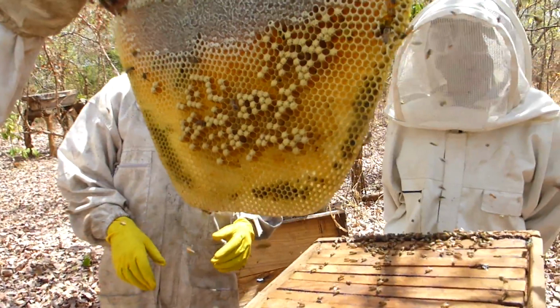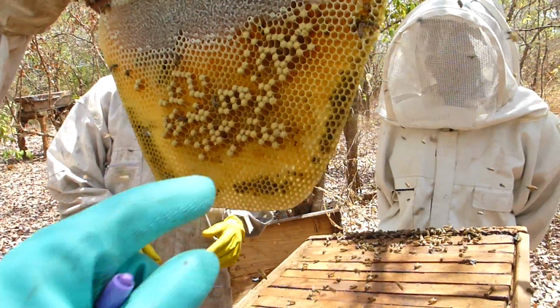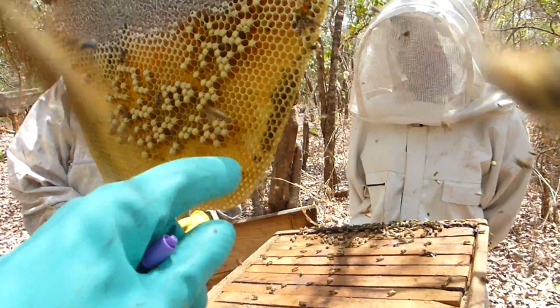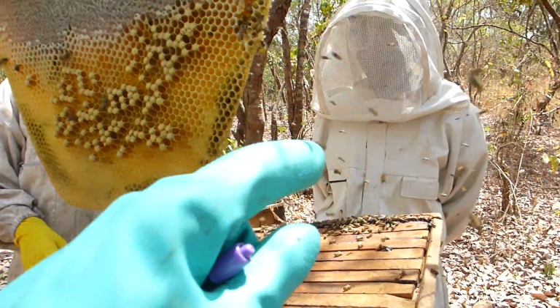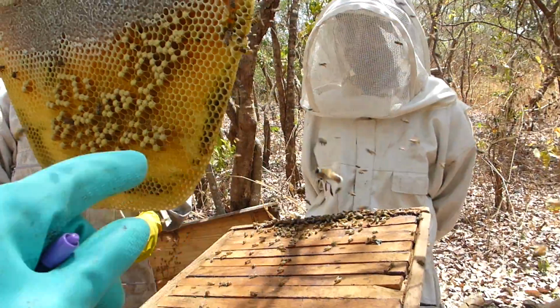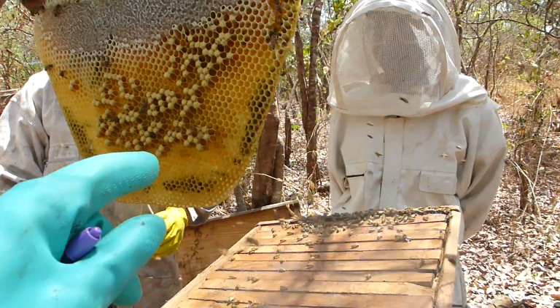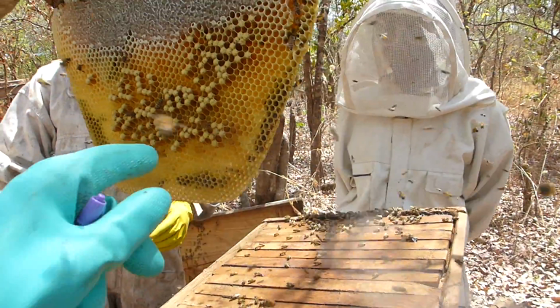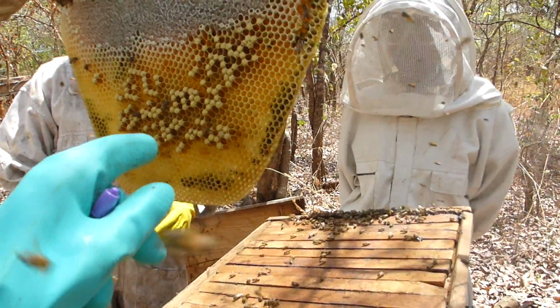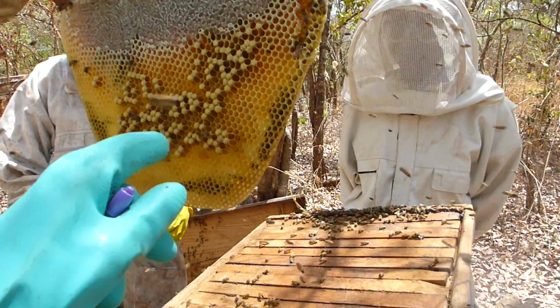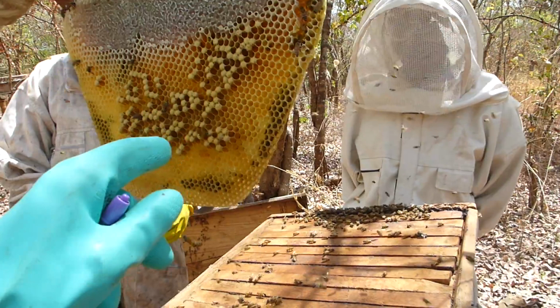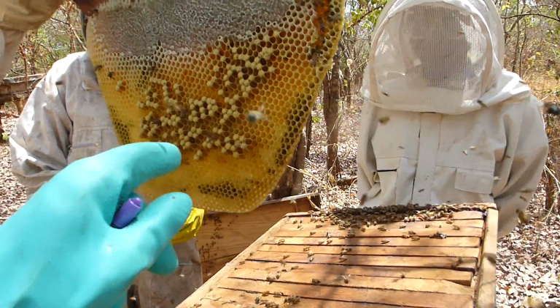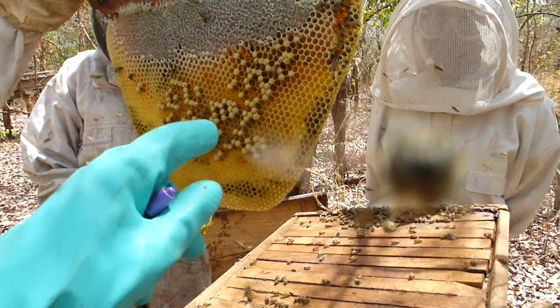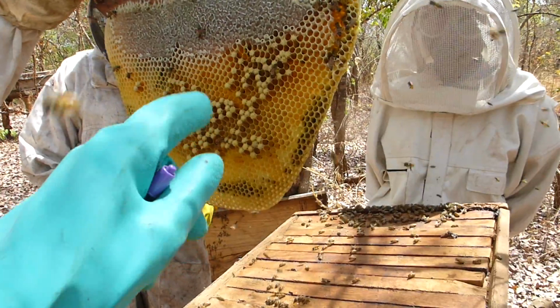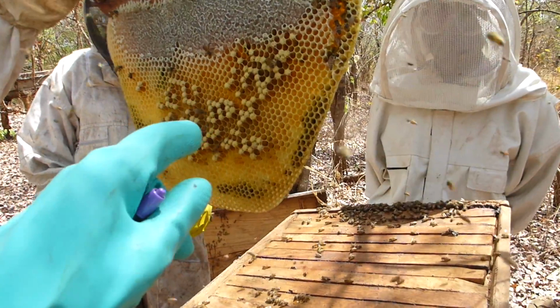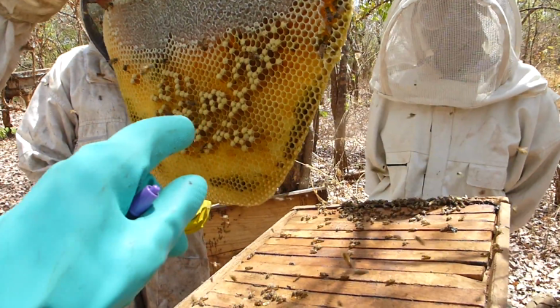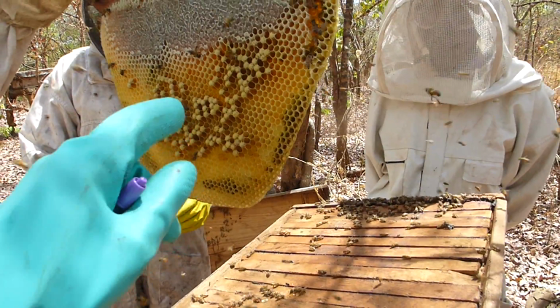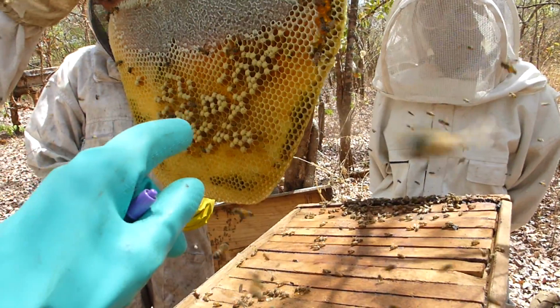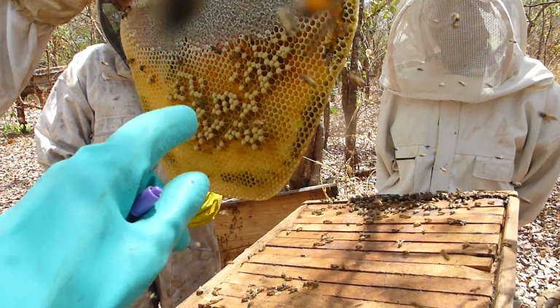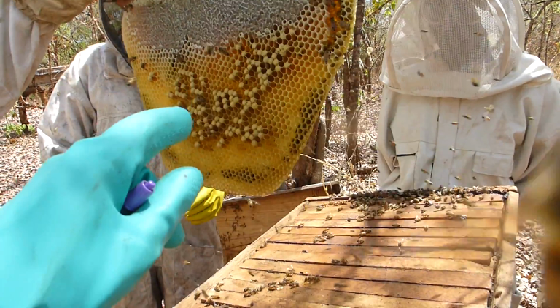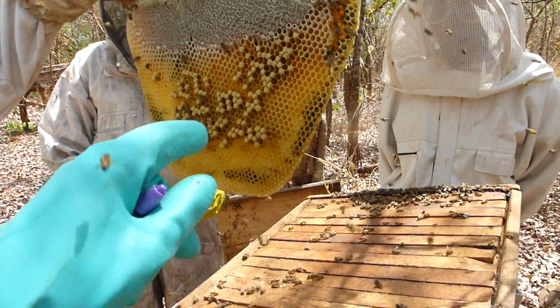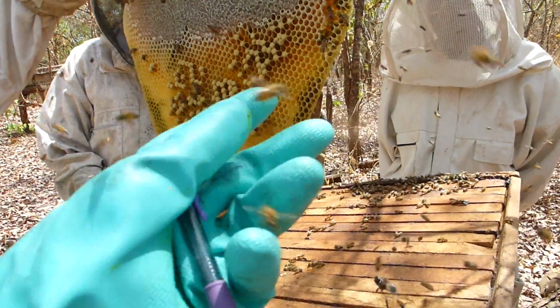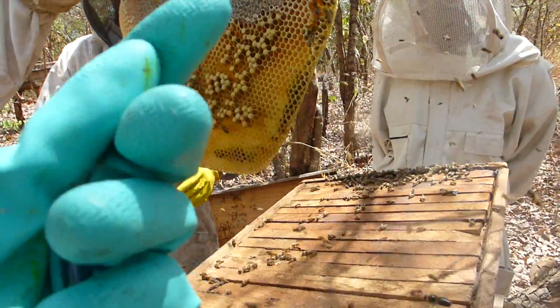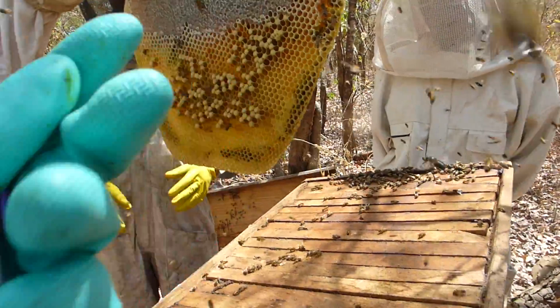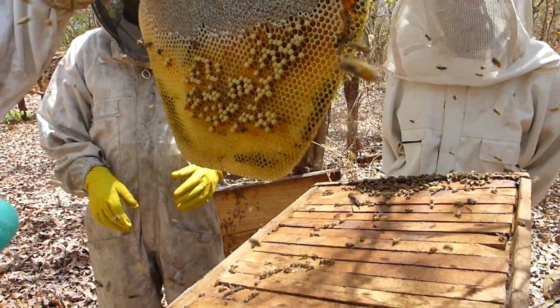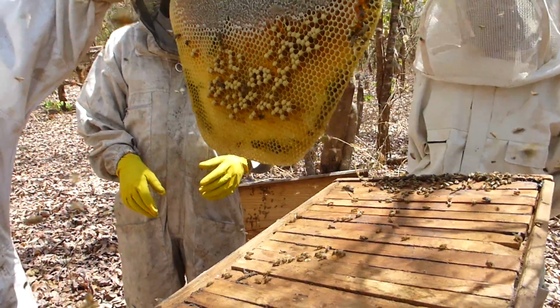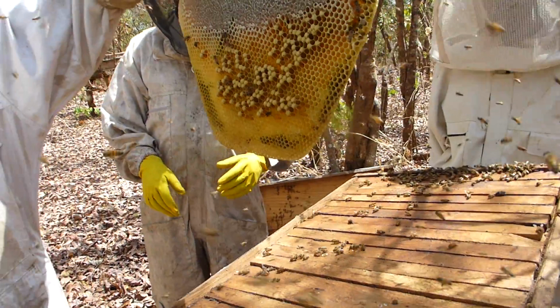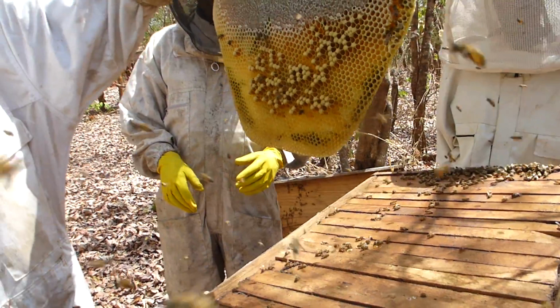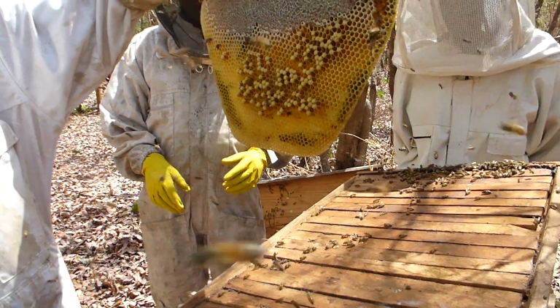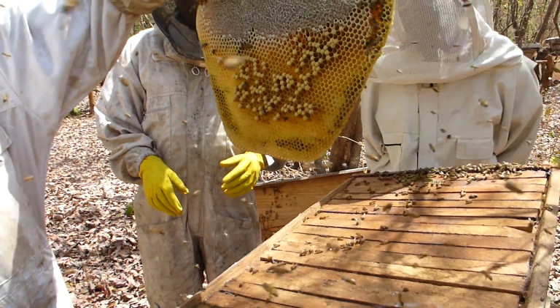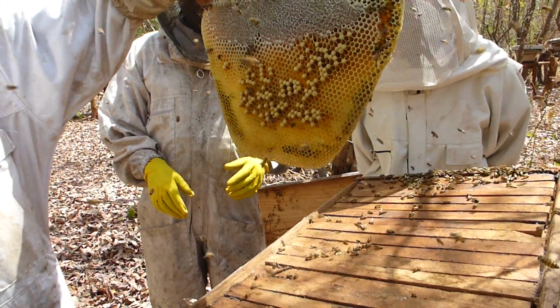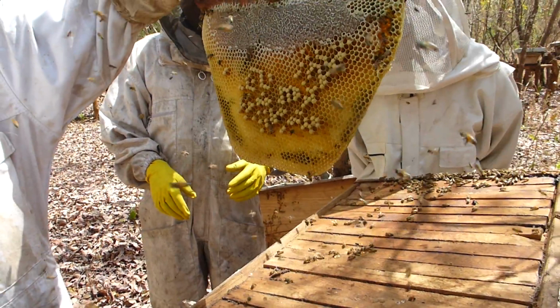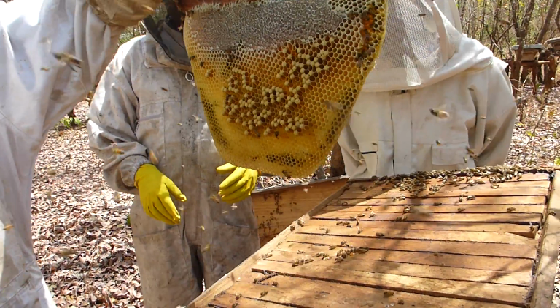Take a look at this — all these cells, these male ones, they stick out like a bullet. They stick out like a bullet.